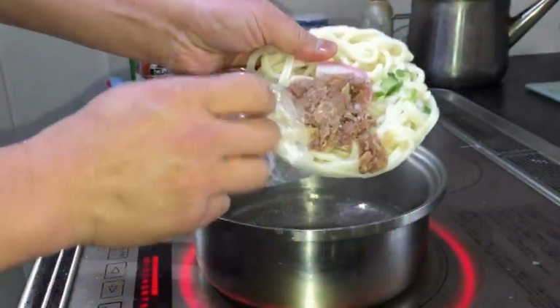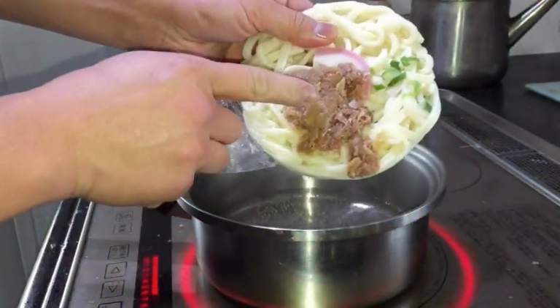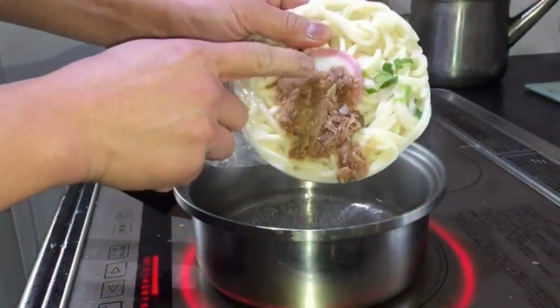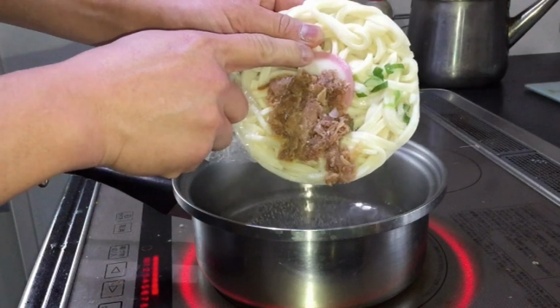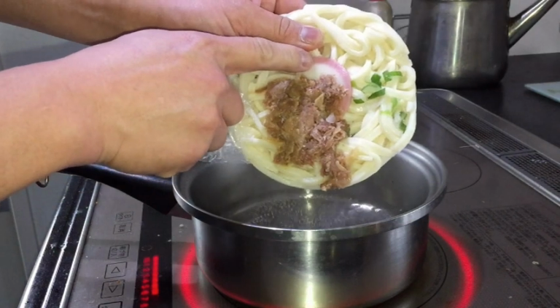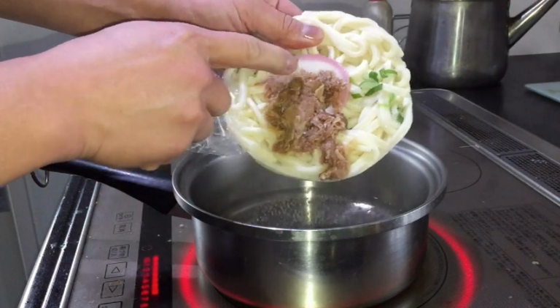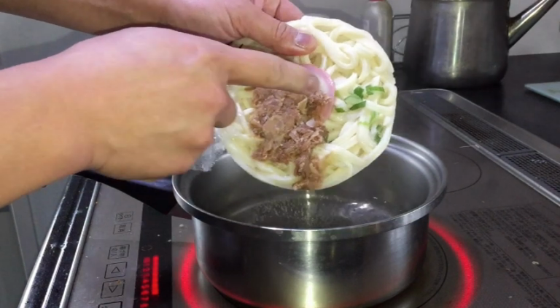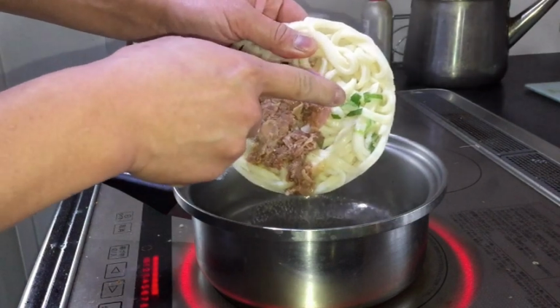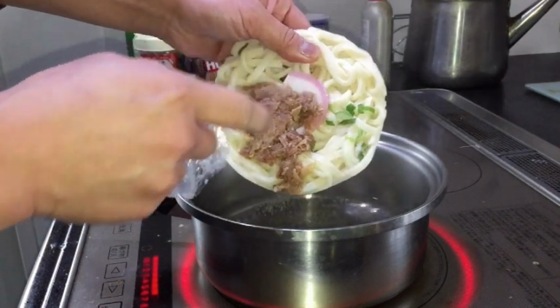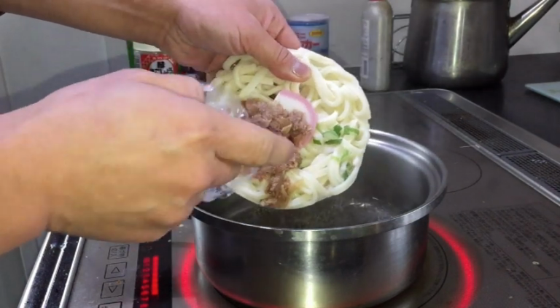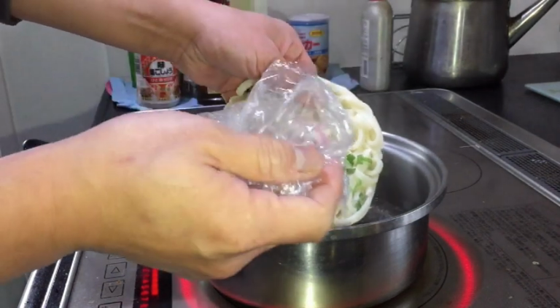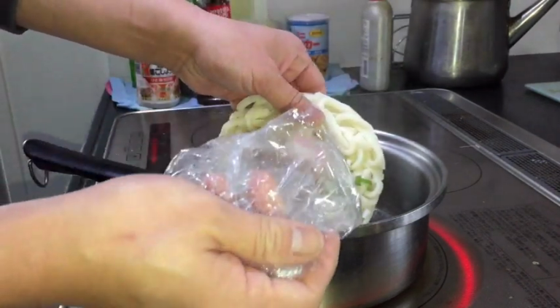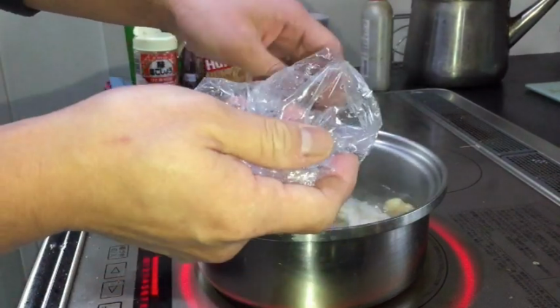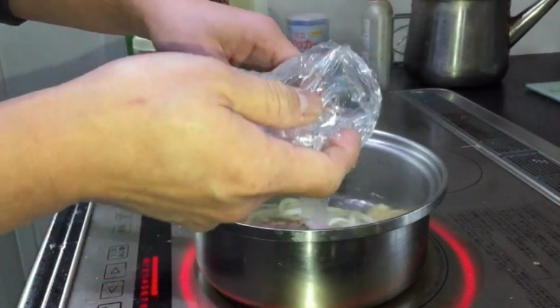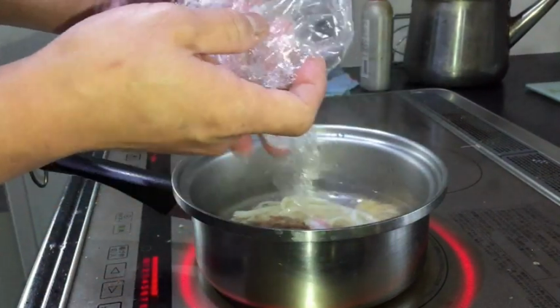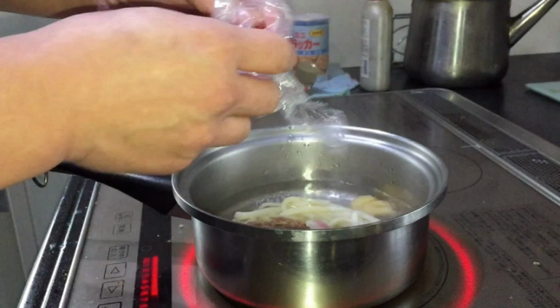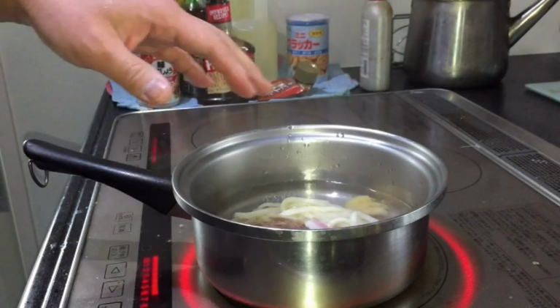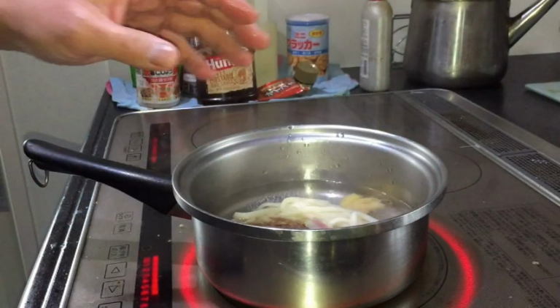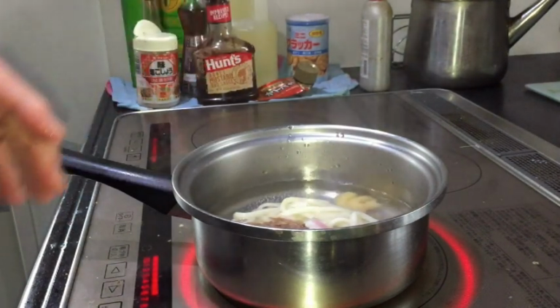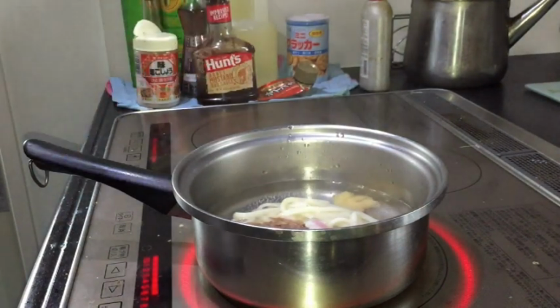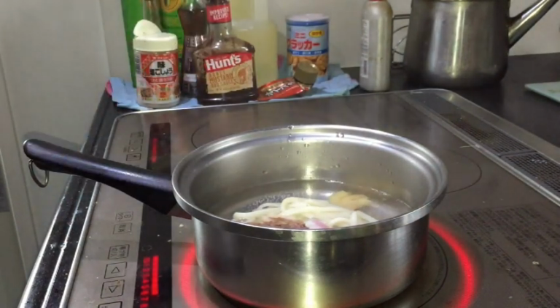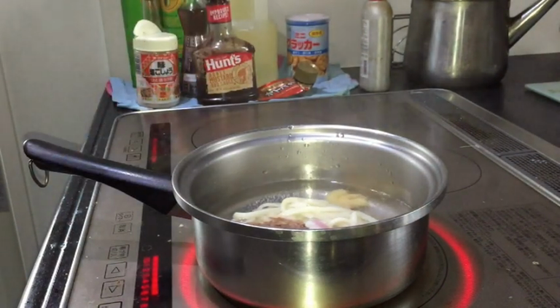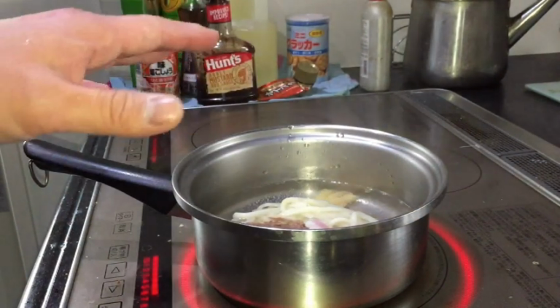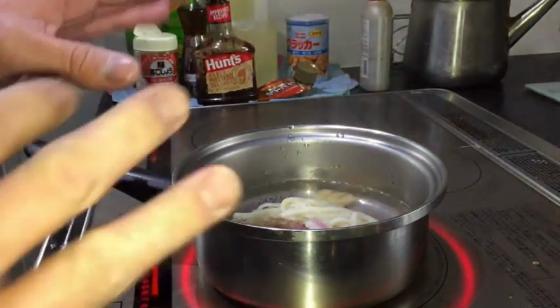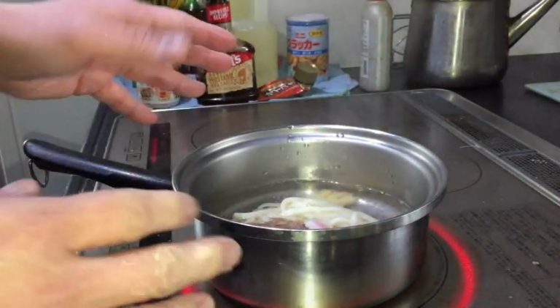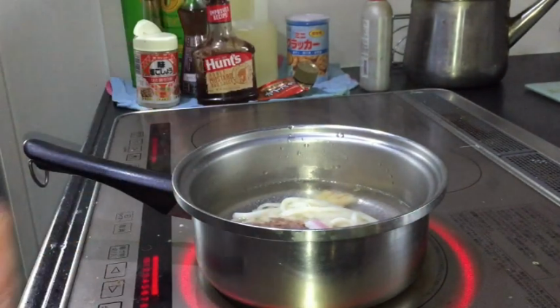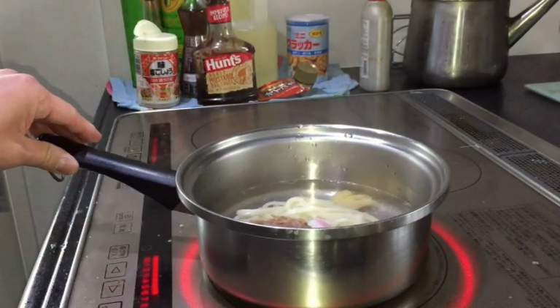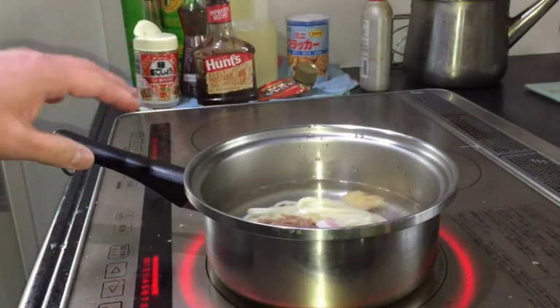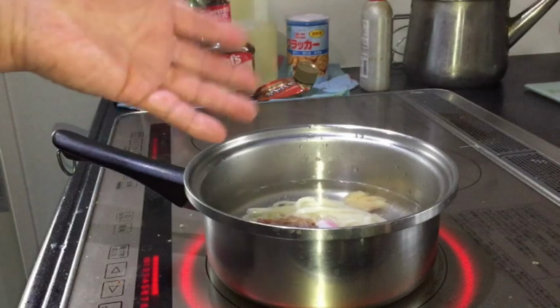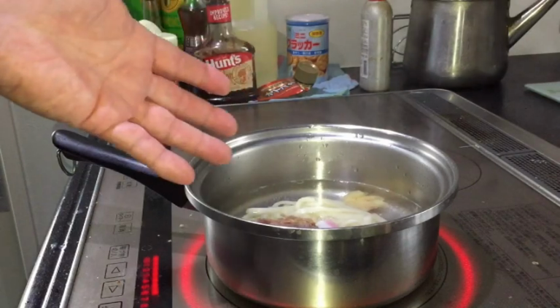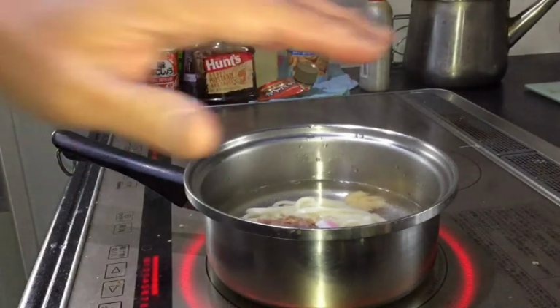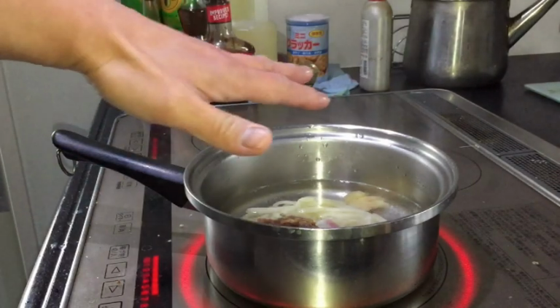We have beef, fish cake, some green onions, and shrimp — just filling. You know, you can add your own toppings too.